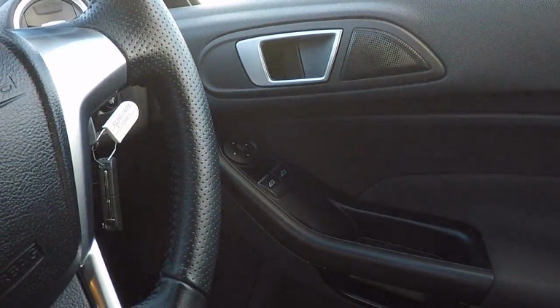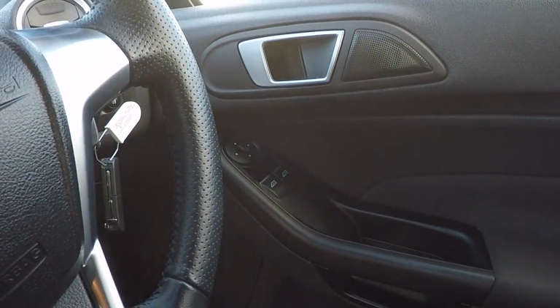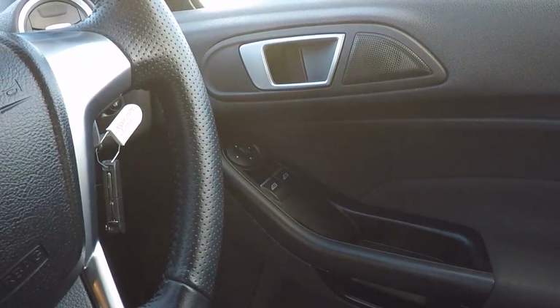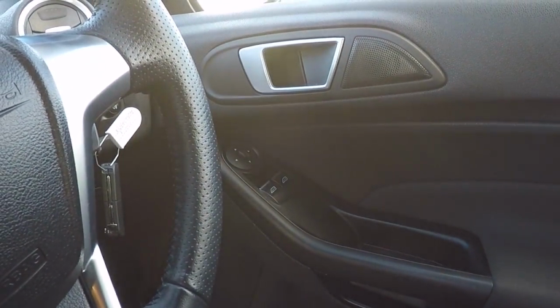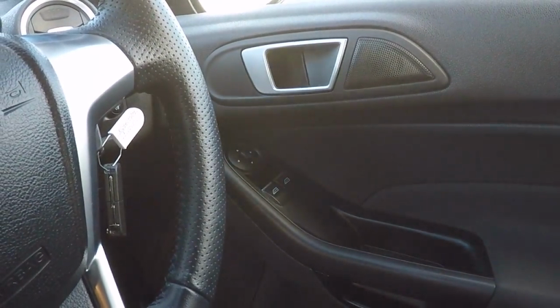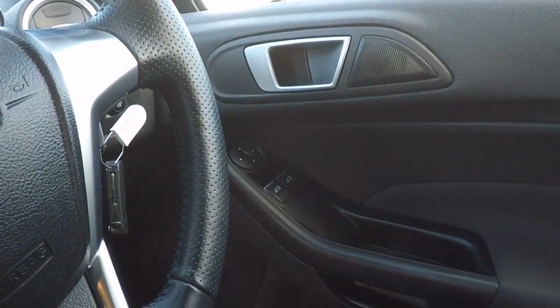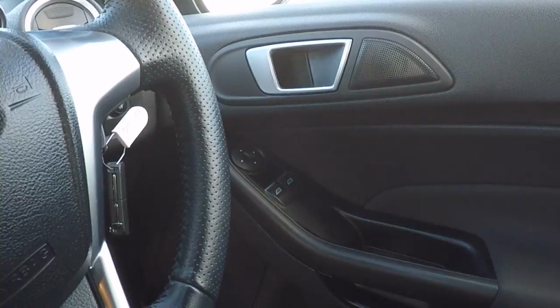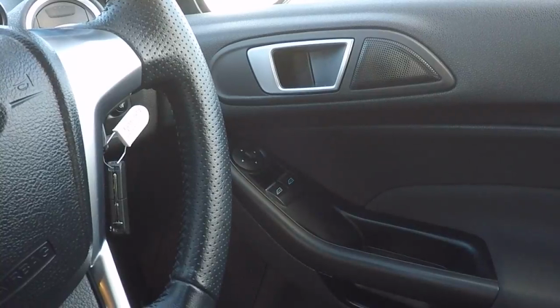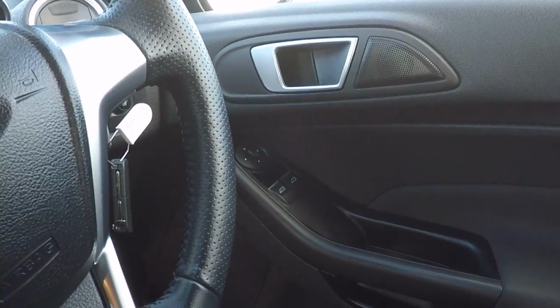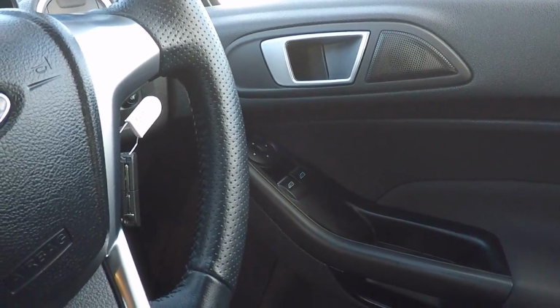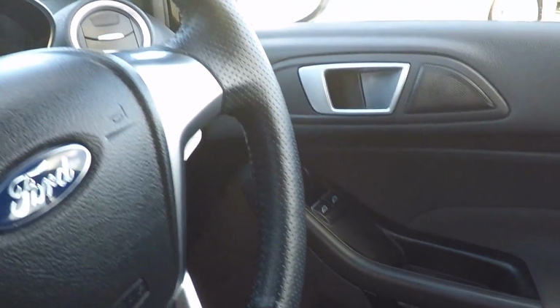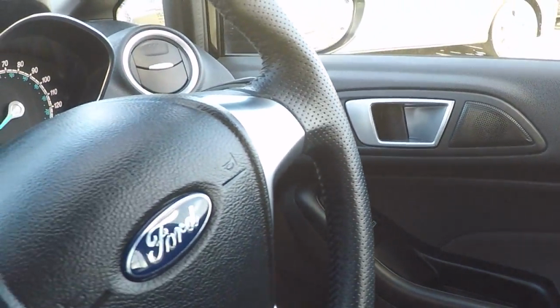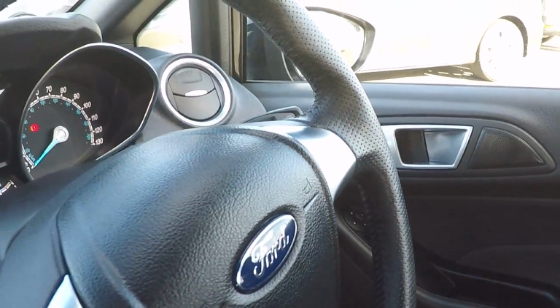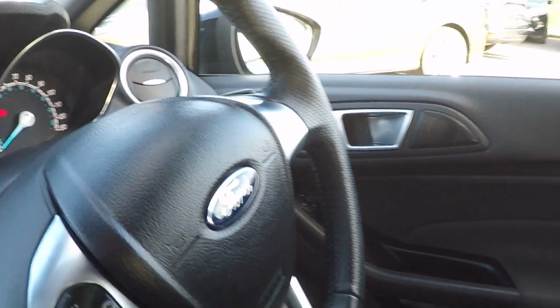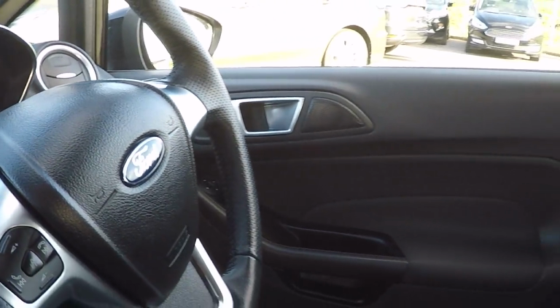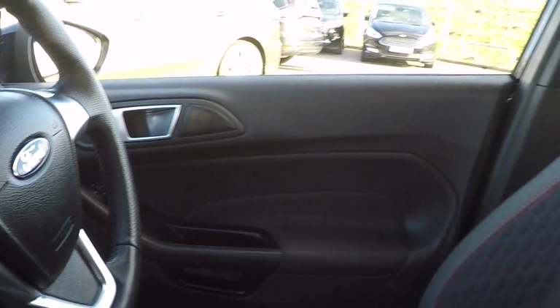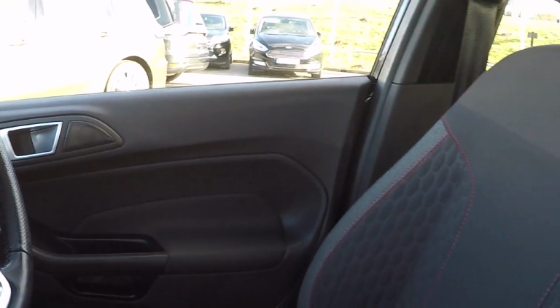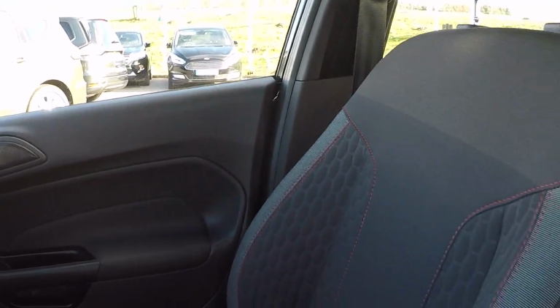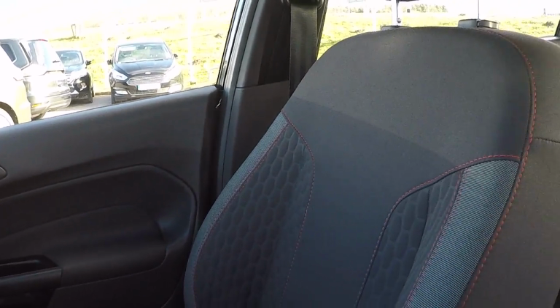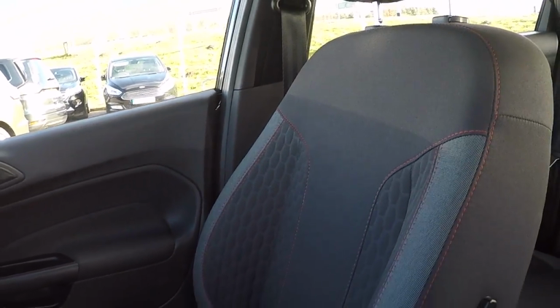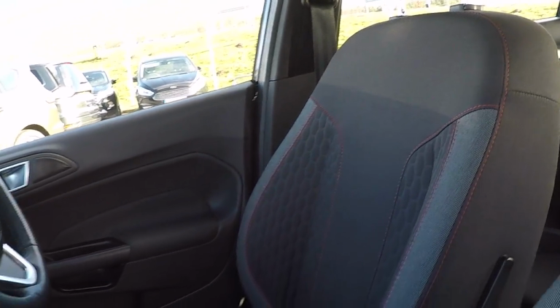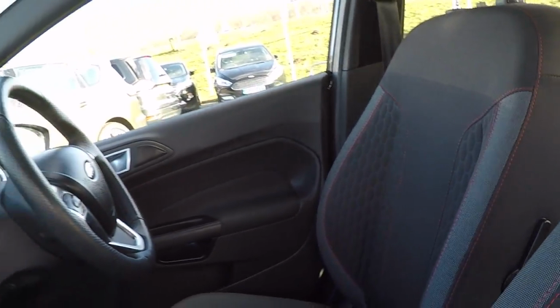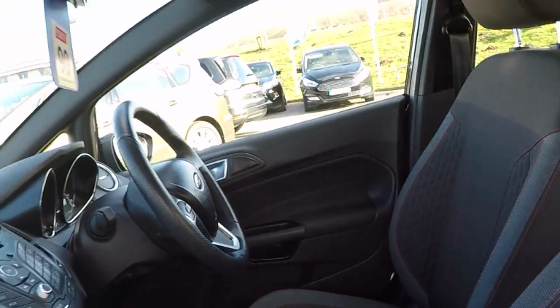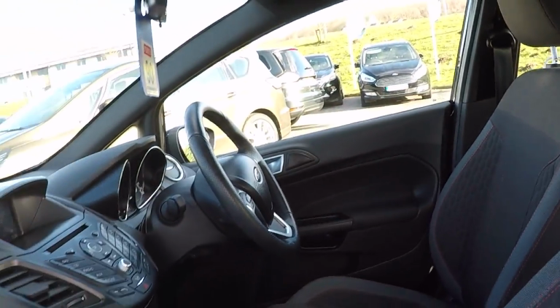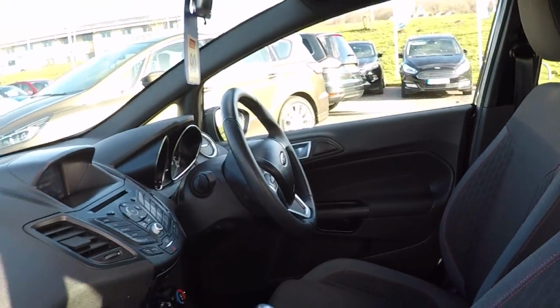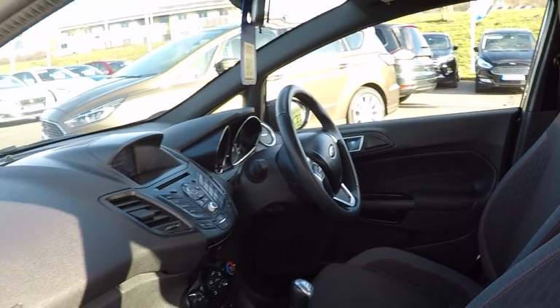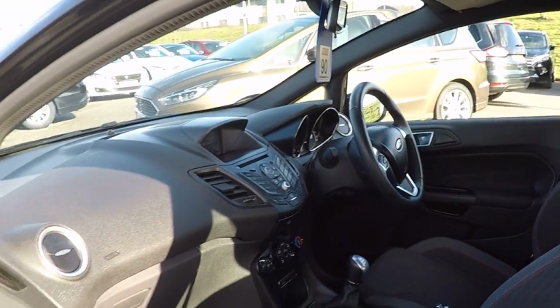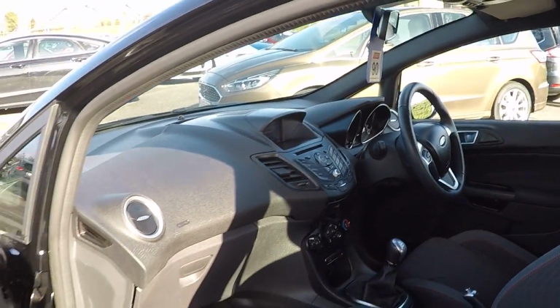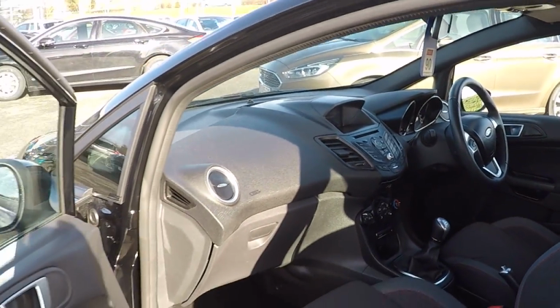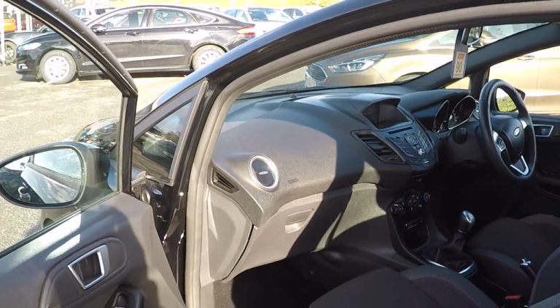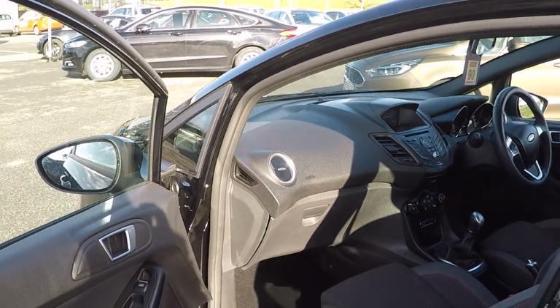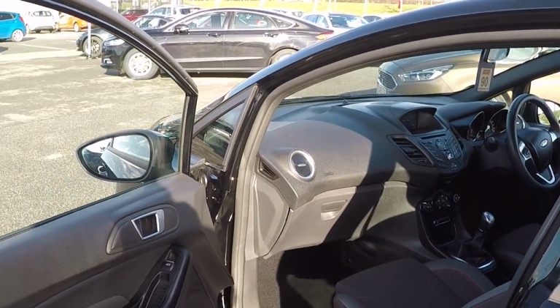Power to front windows there and power to front door mirrors. Absolutely stunning car throughout folks. Come along and grab yourself a bargain at this price. Thank you.